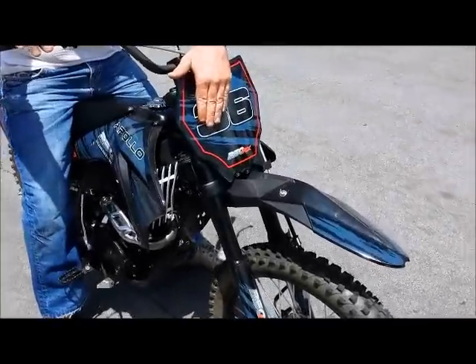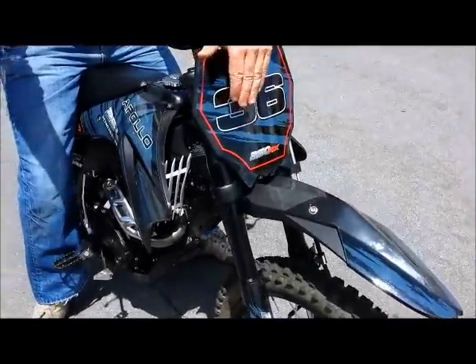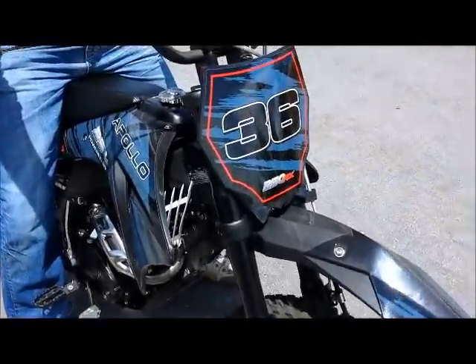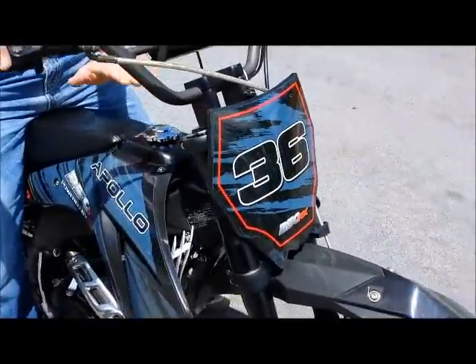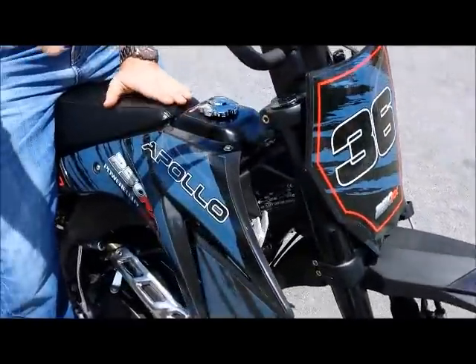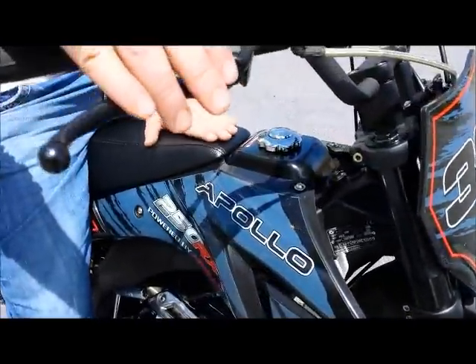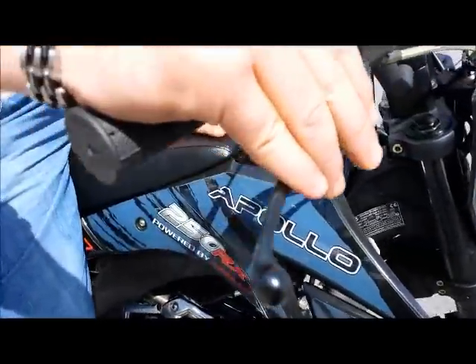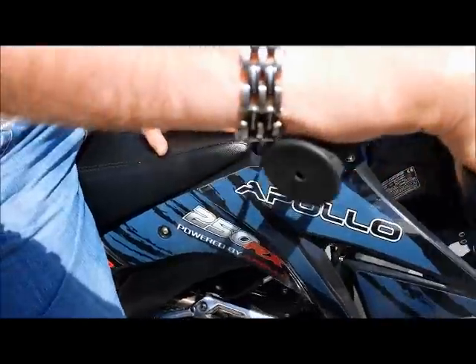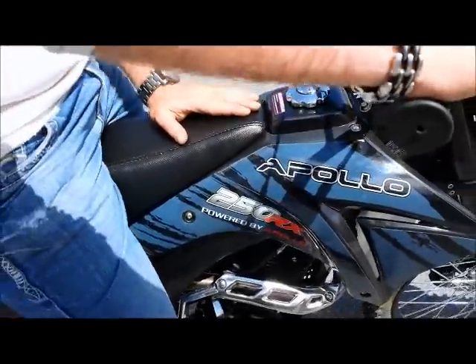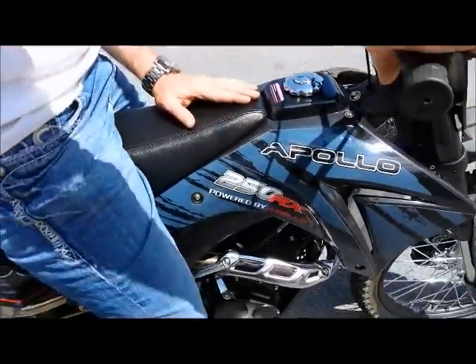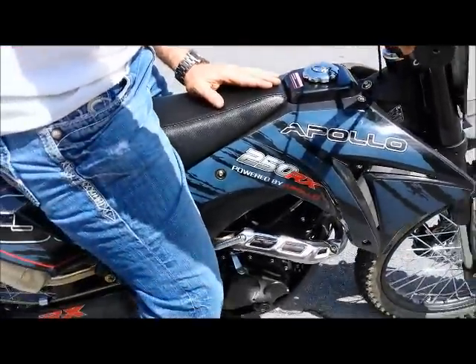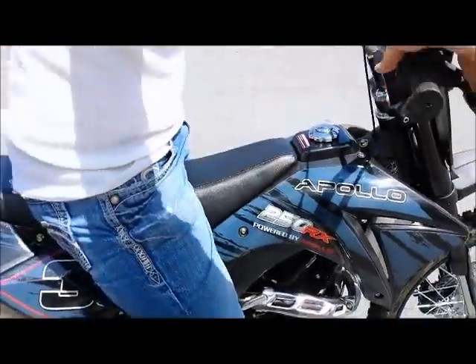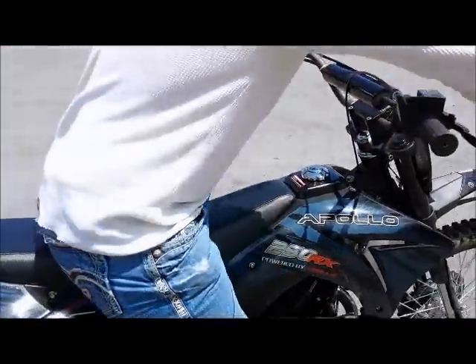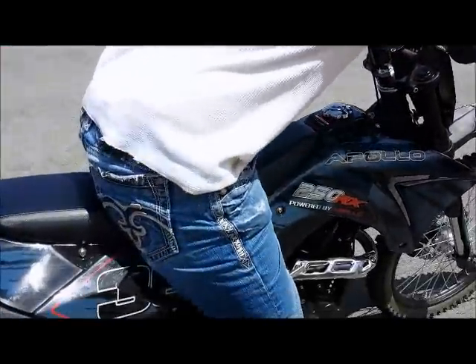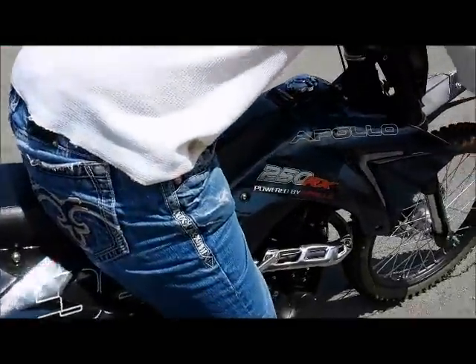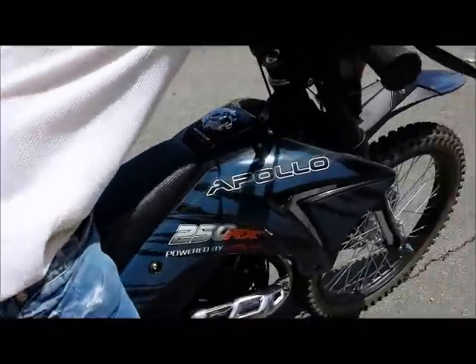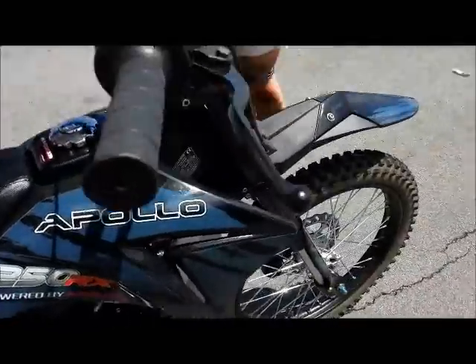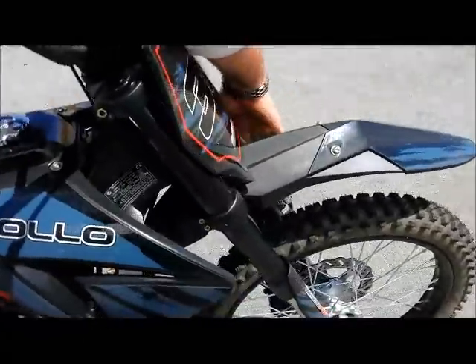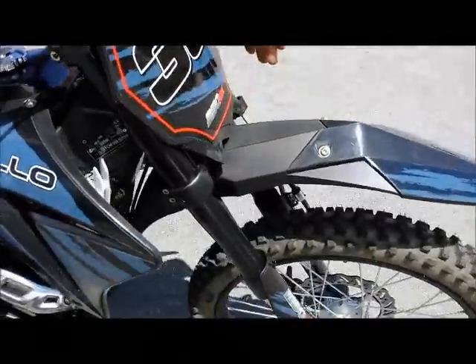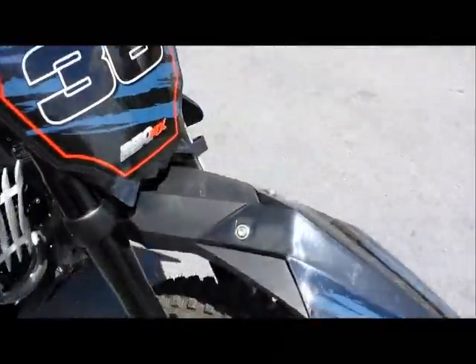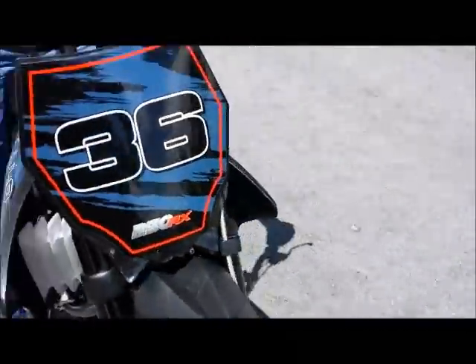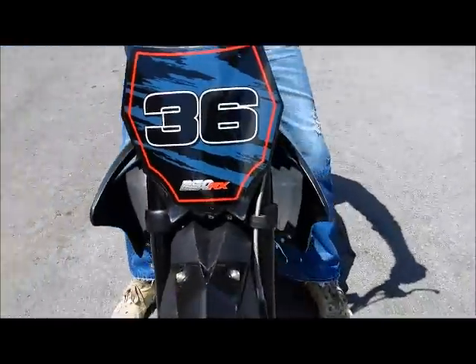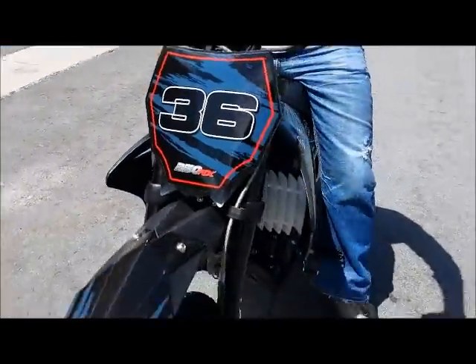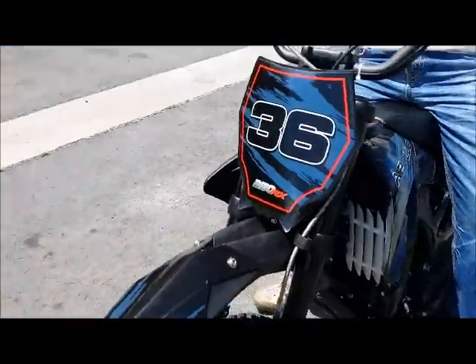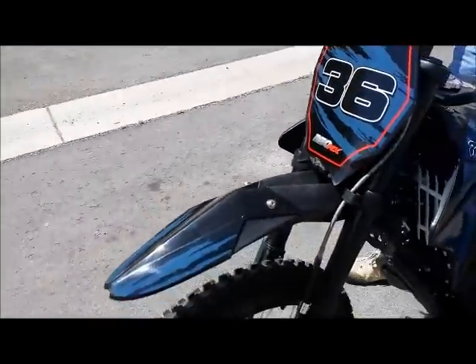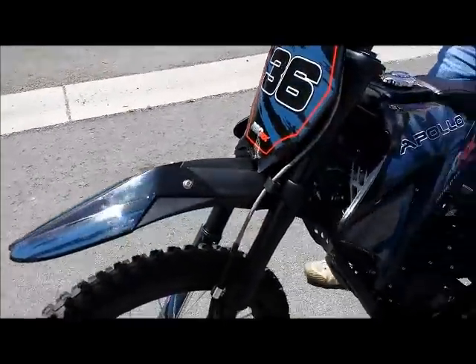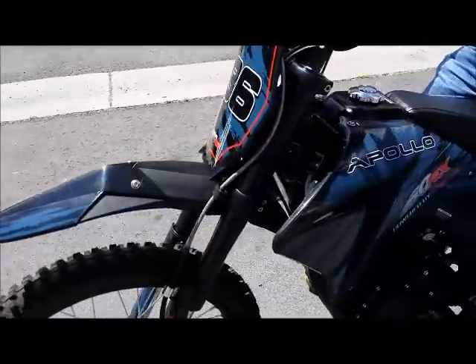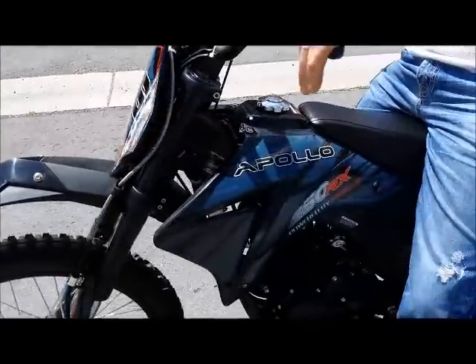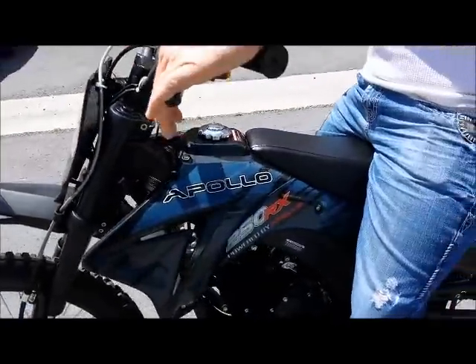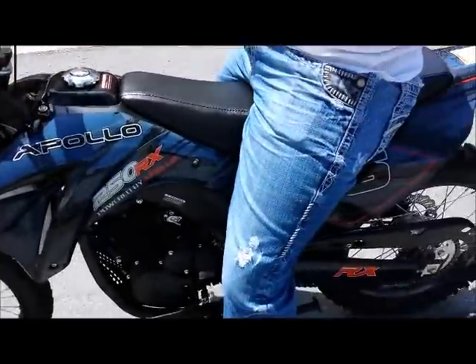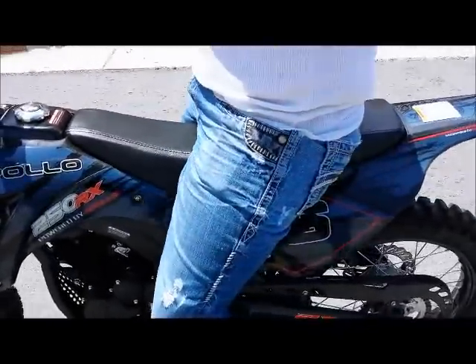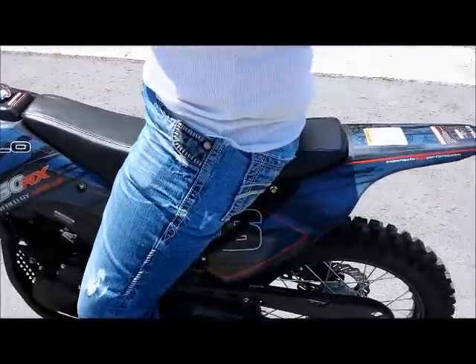It also has an aluminum frame and steel braided brake lines. It's very unique for a bike like this — the quality is amazing for the price. It's $1,600.